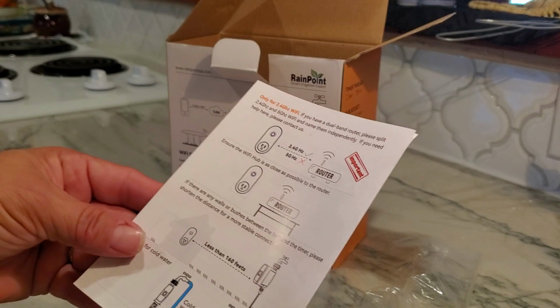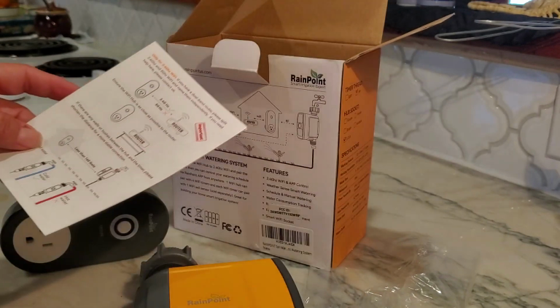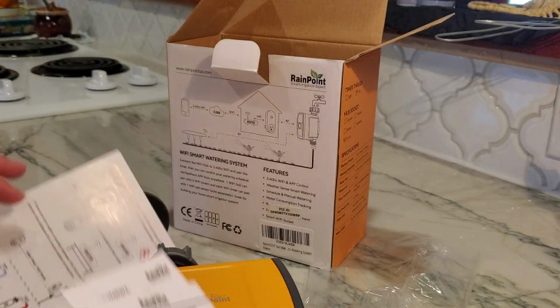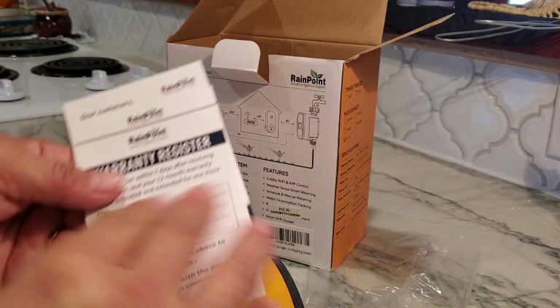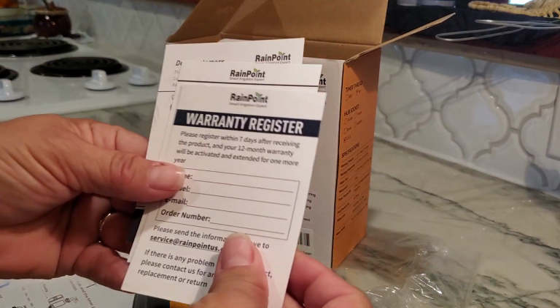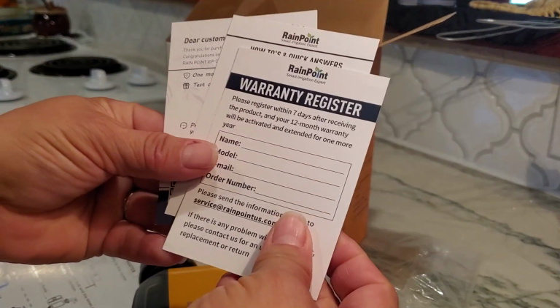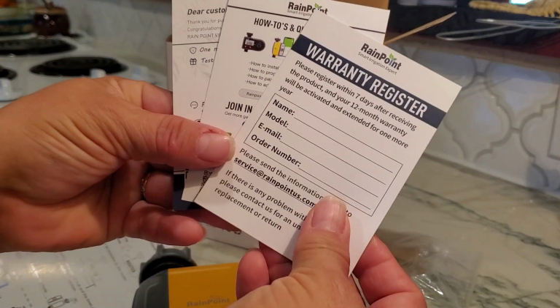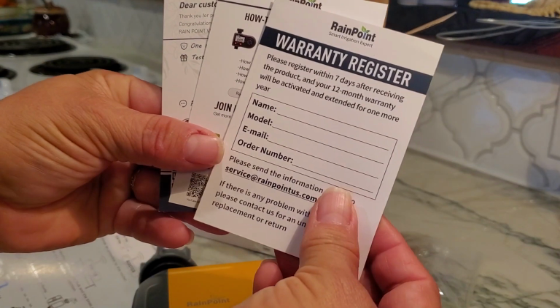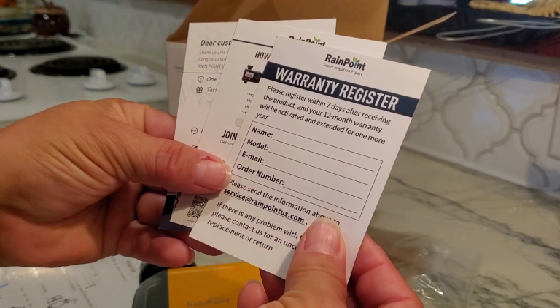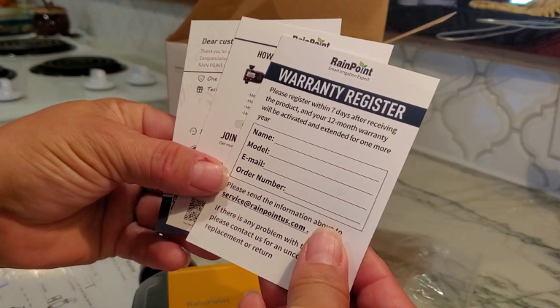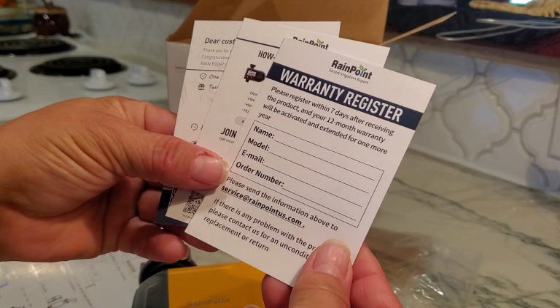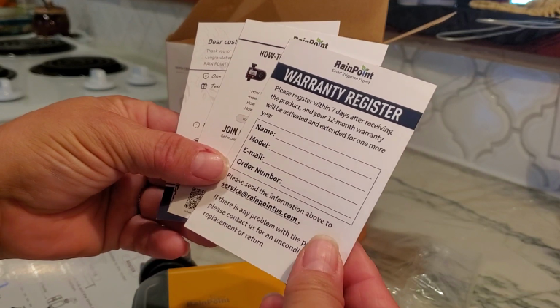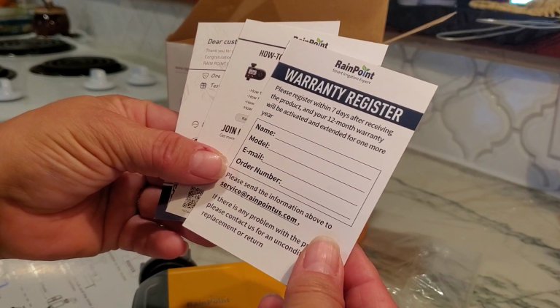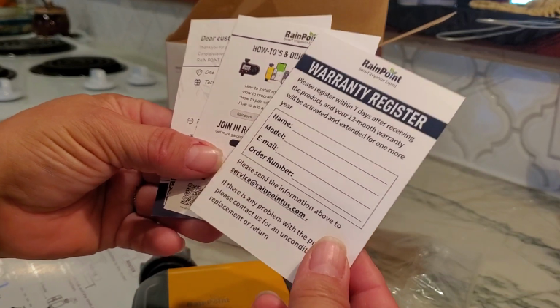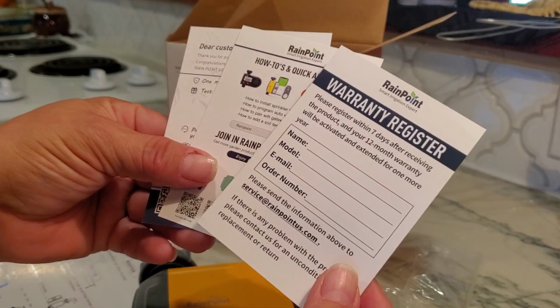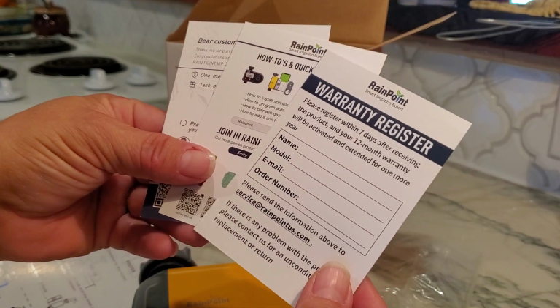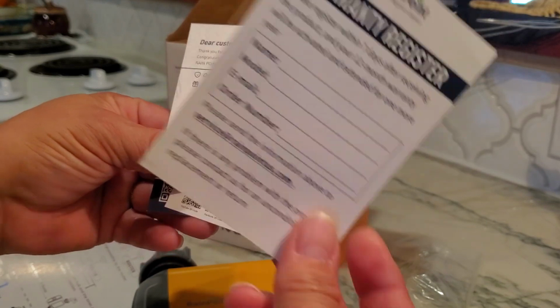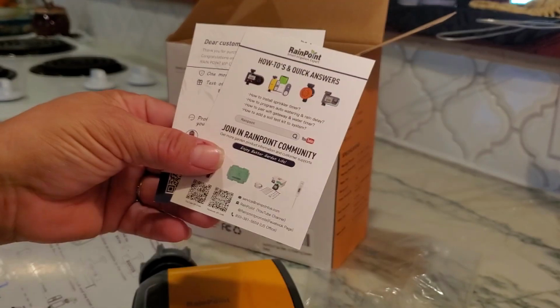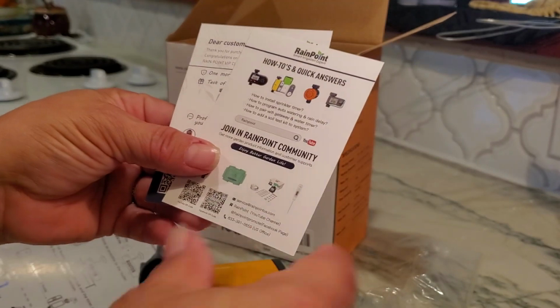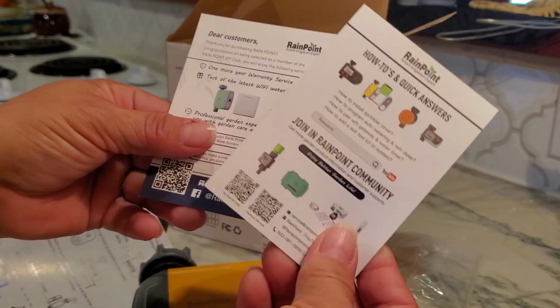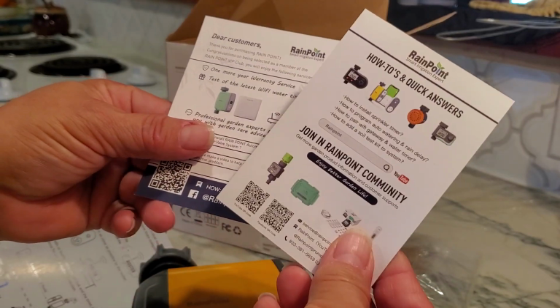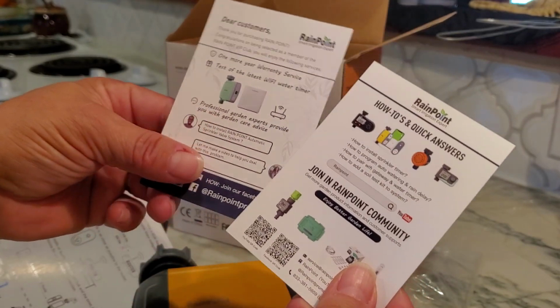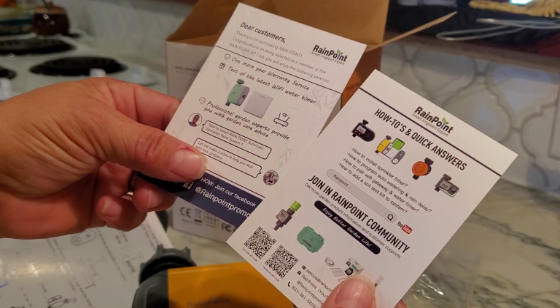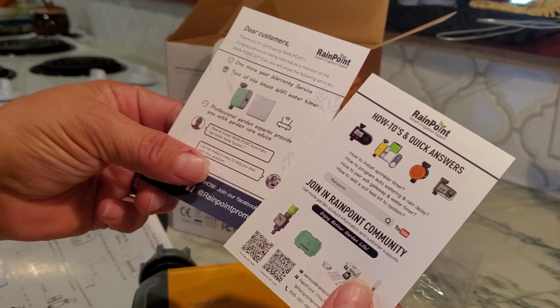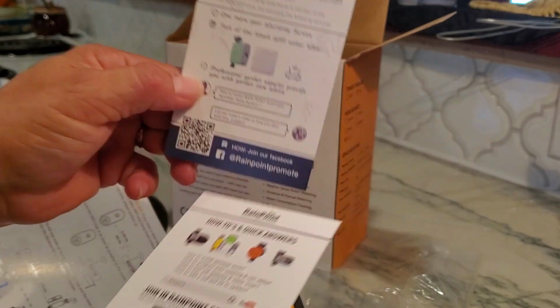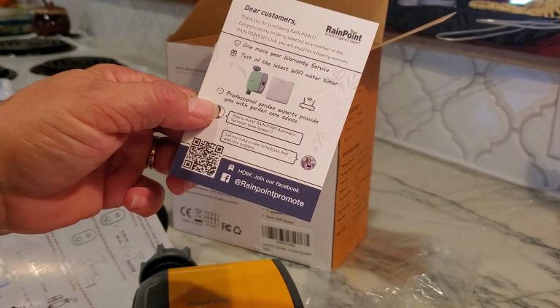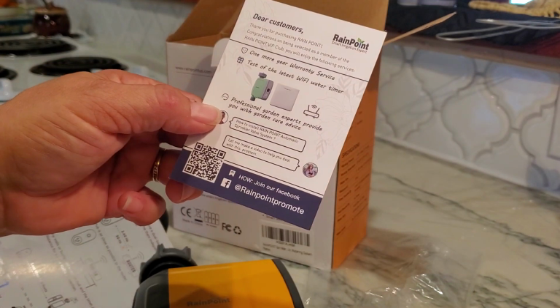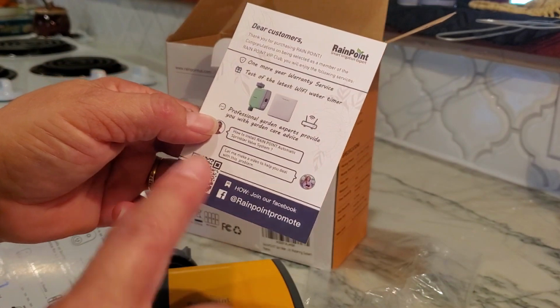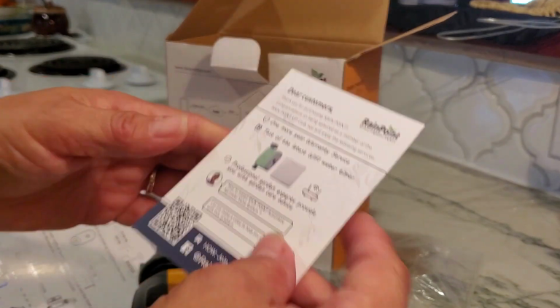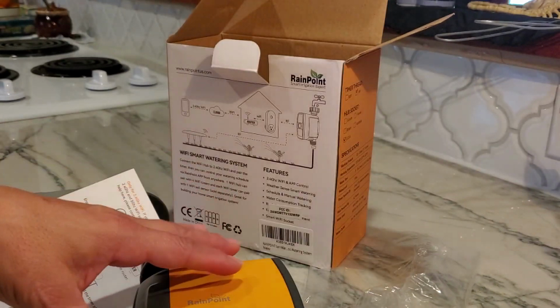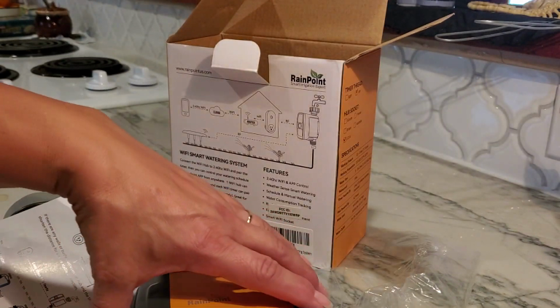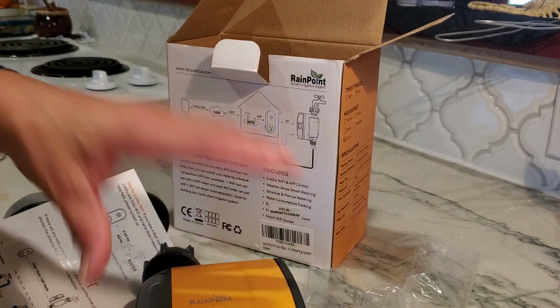Also in the box is your warranty registration — it does have a 12-month warranty once activated — as well as some FAQ pages and more information about purchasing your Rainpoint.